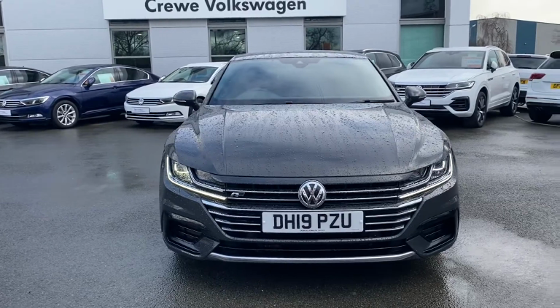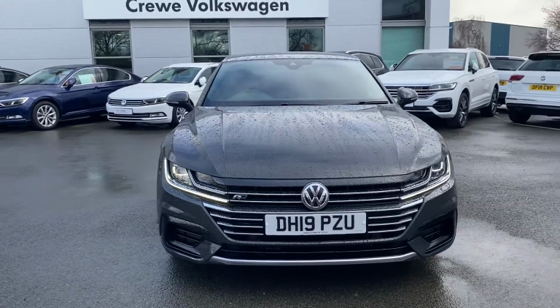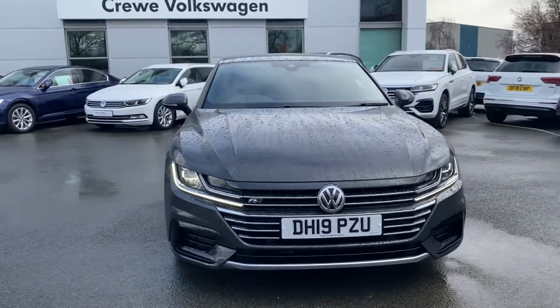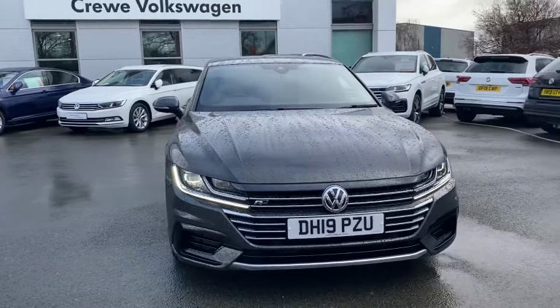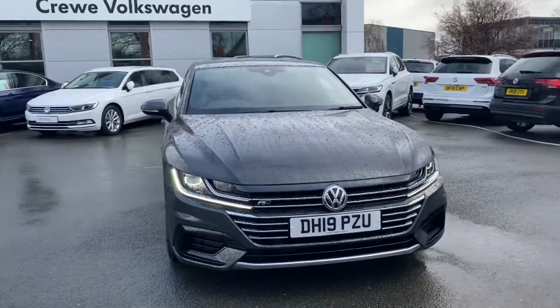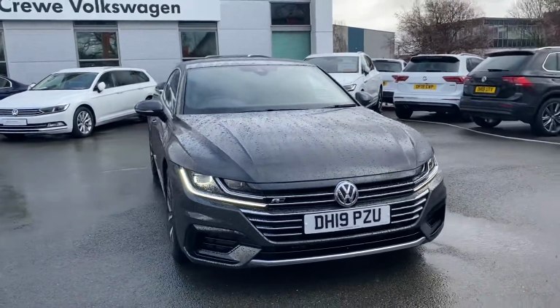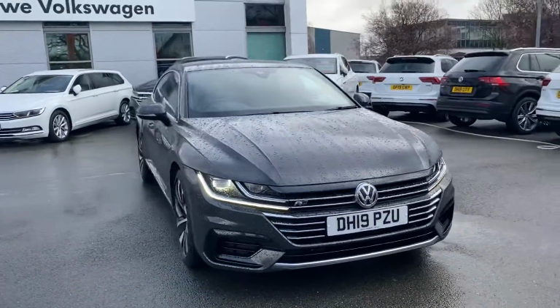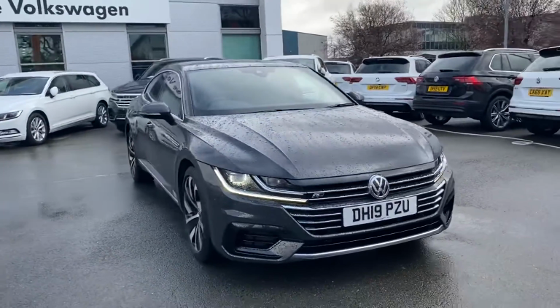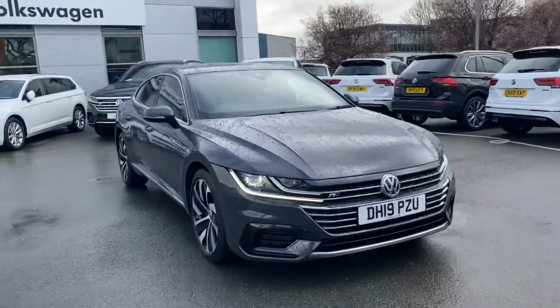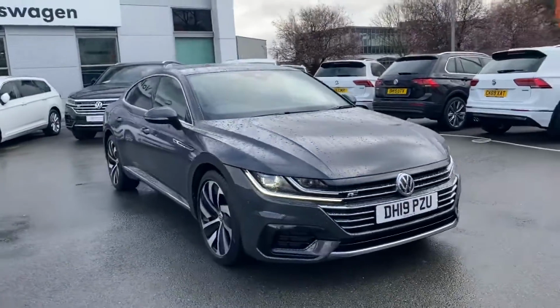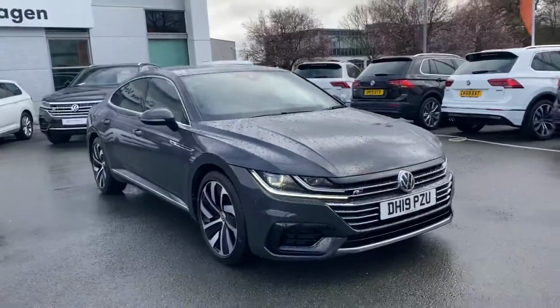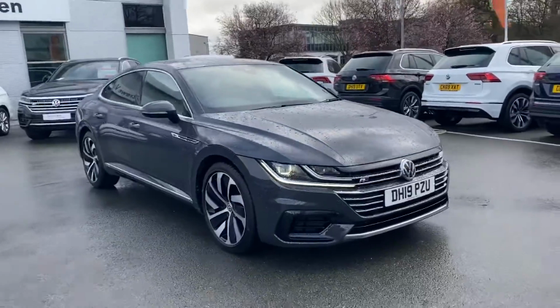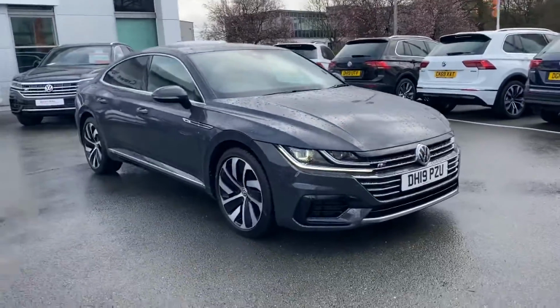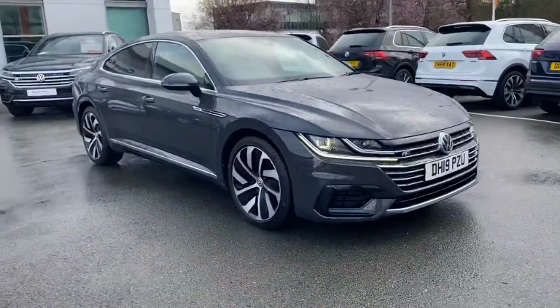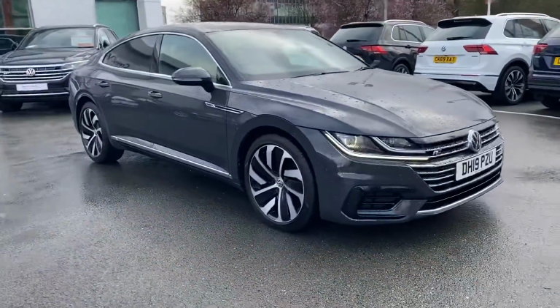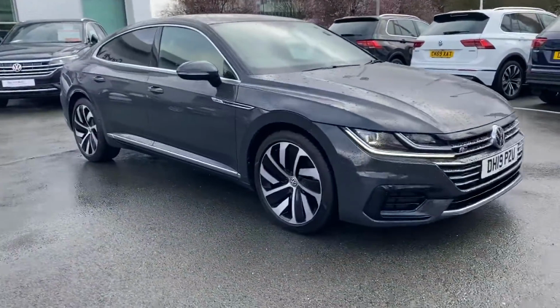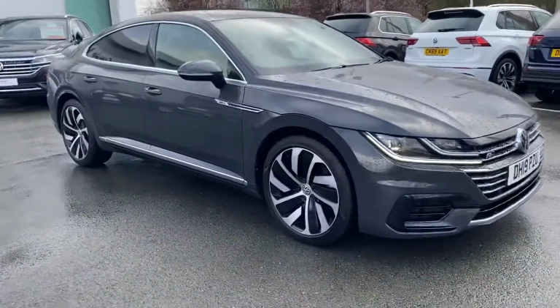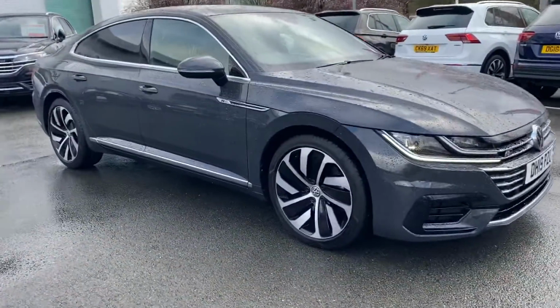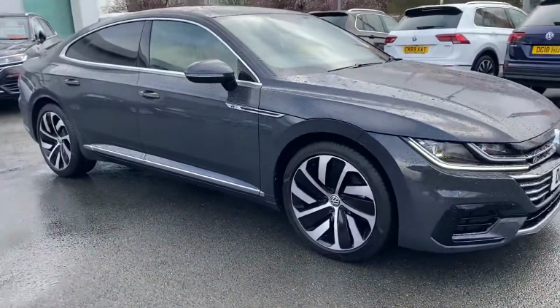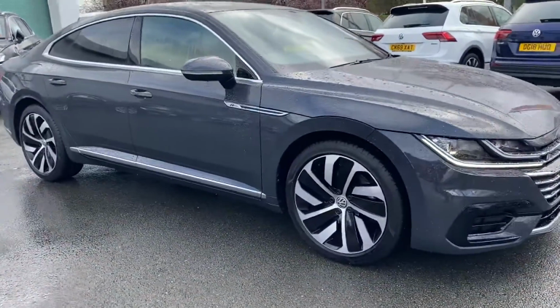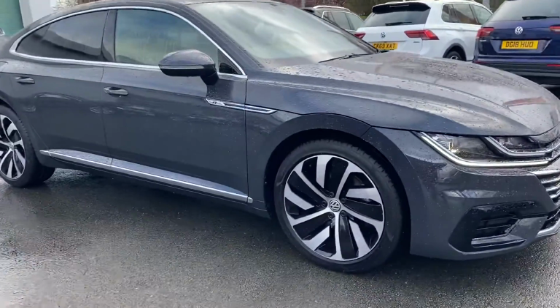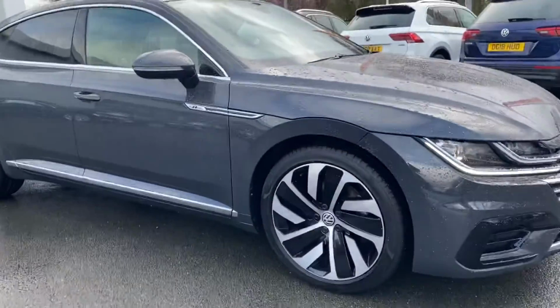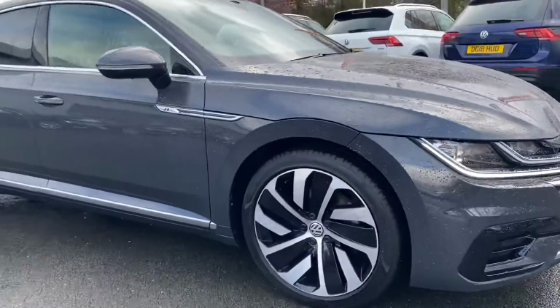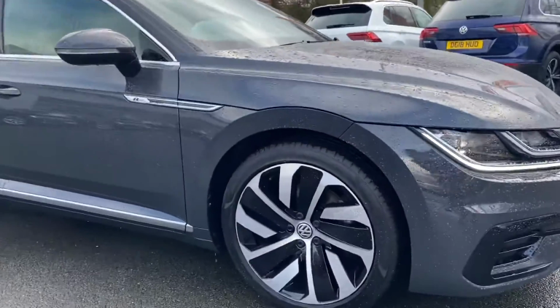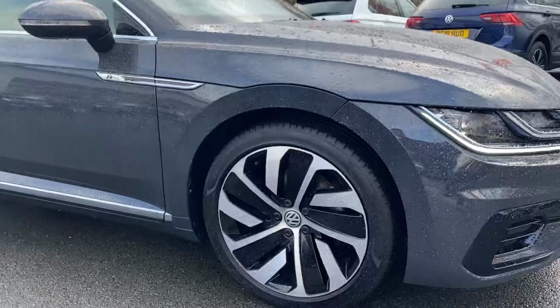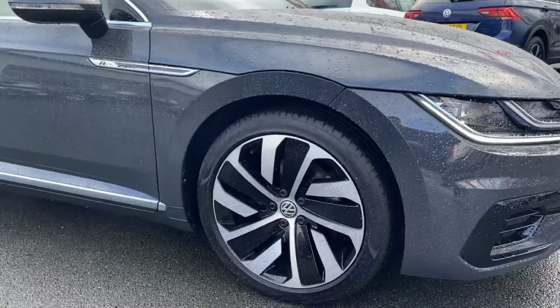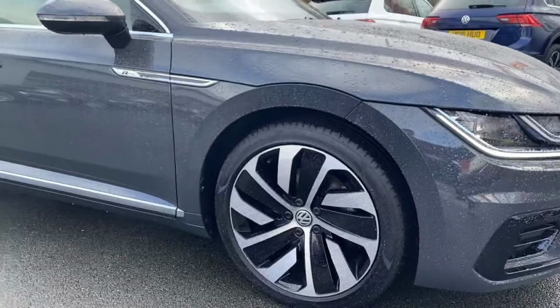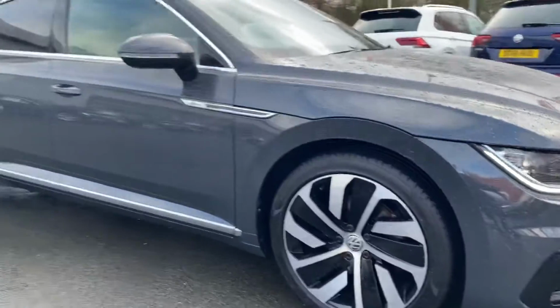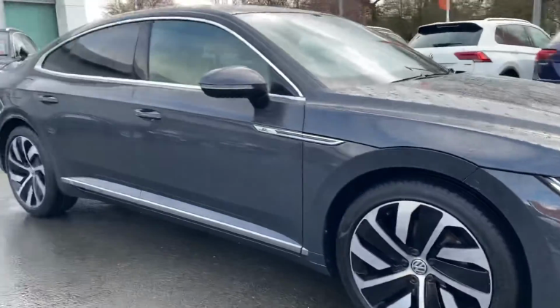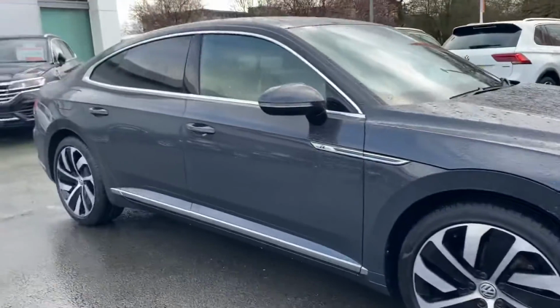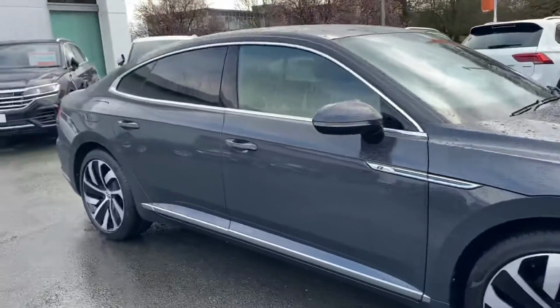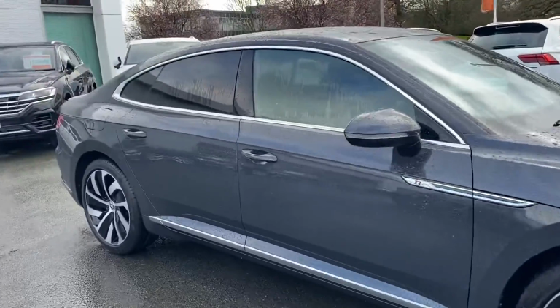As you come around to the side, you'll notice you've got these lovely diamond cut alloy wheels which really set the car off, especially with those chrome strips going down all the door edges at the bottom and the window surround.